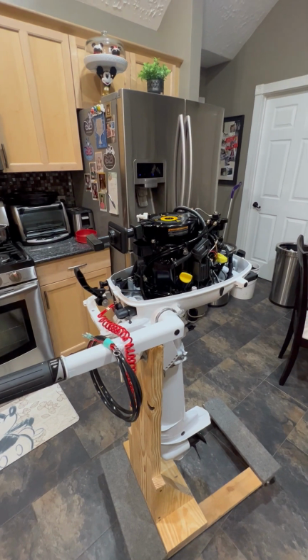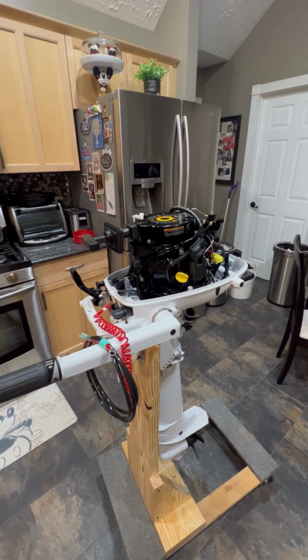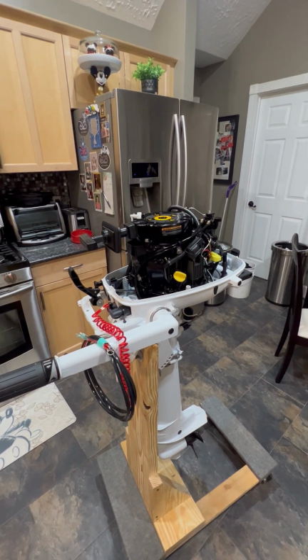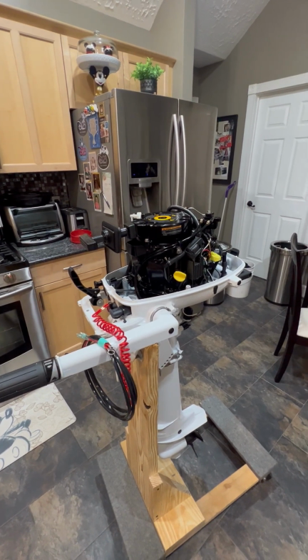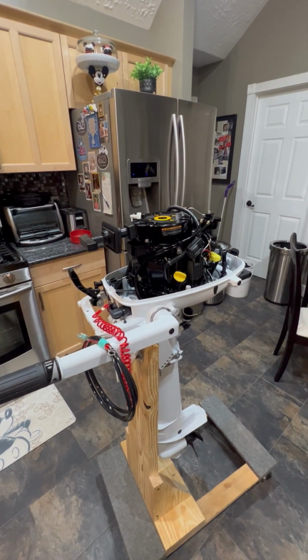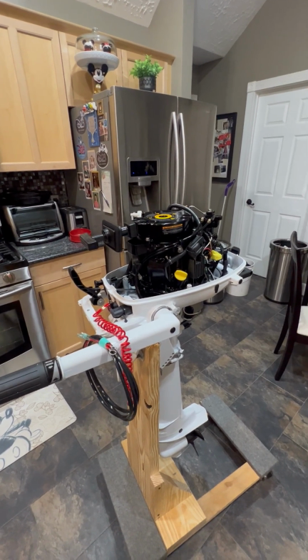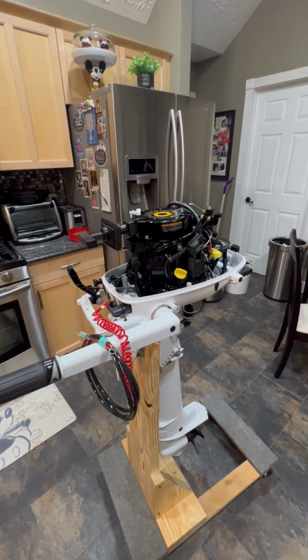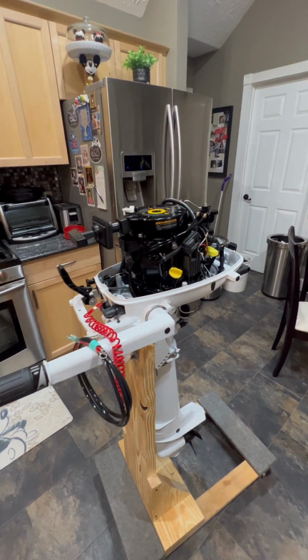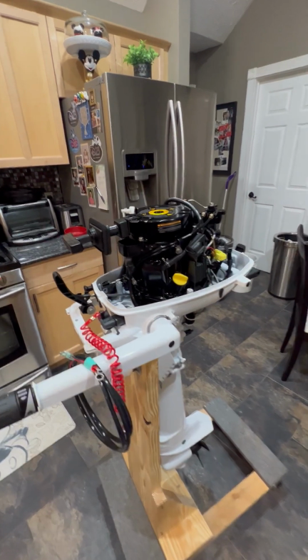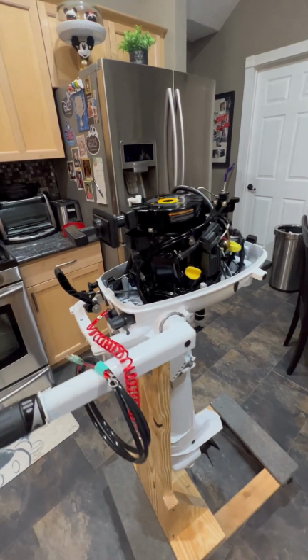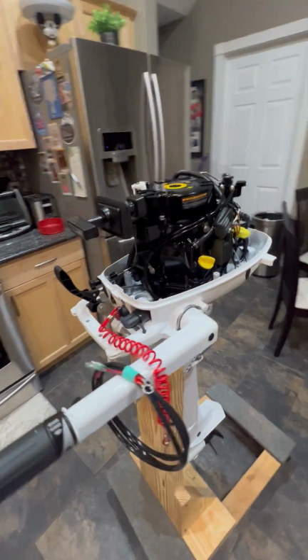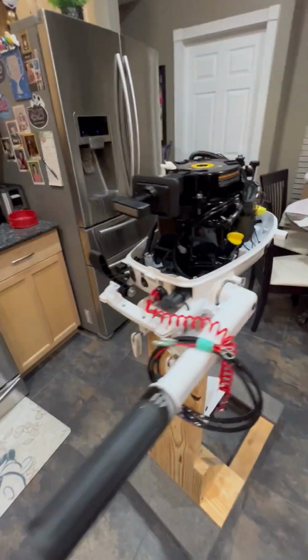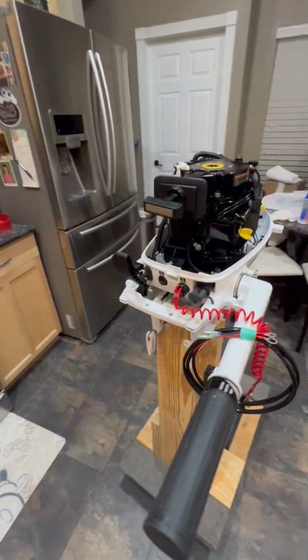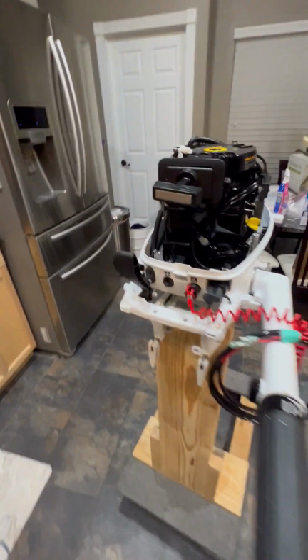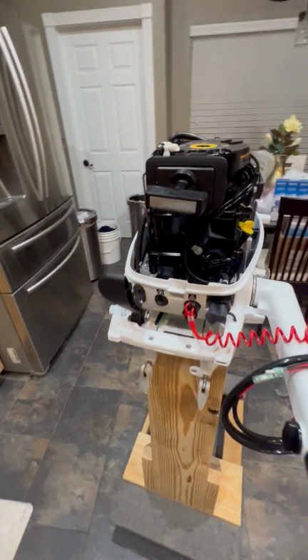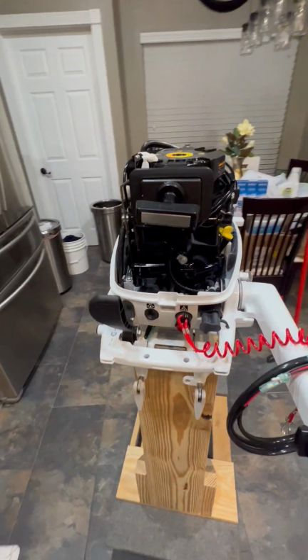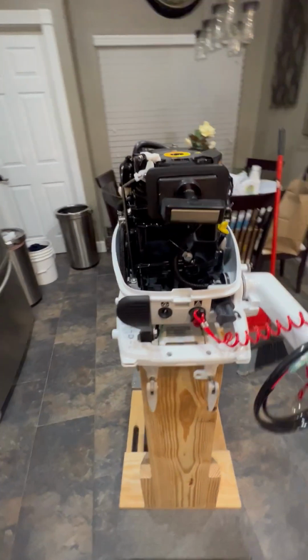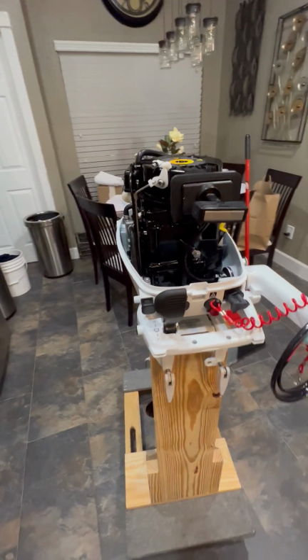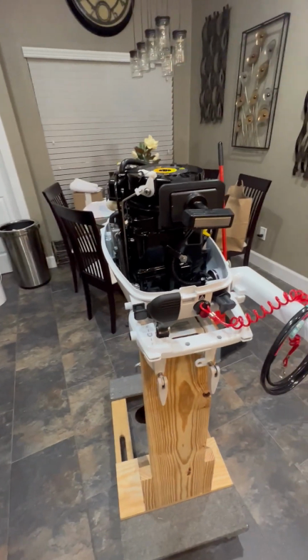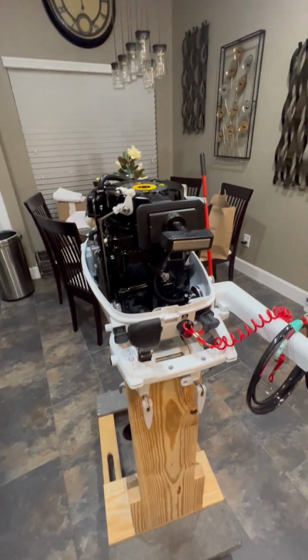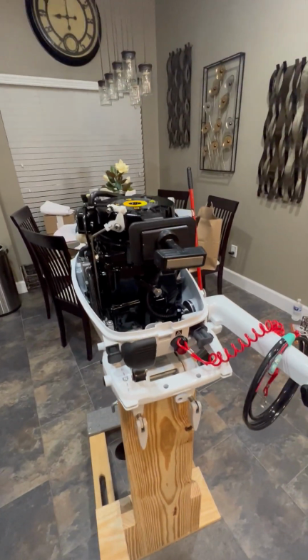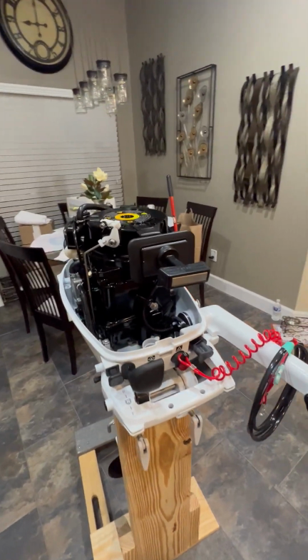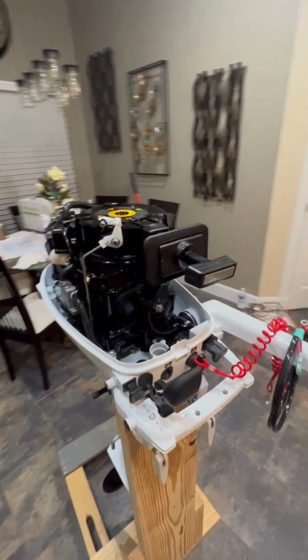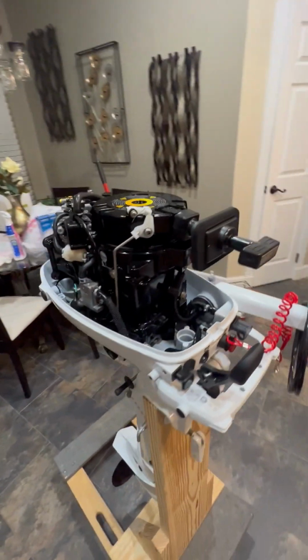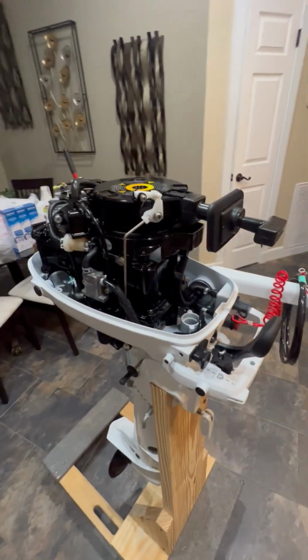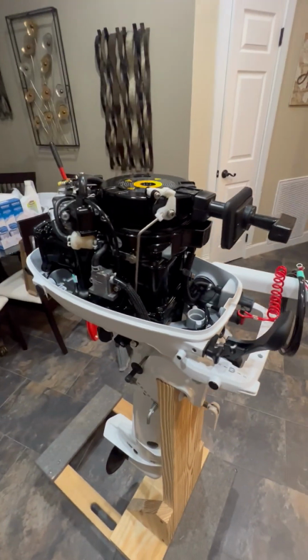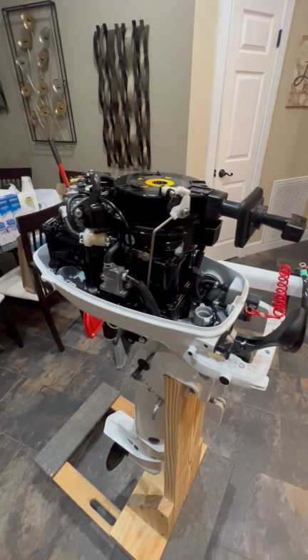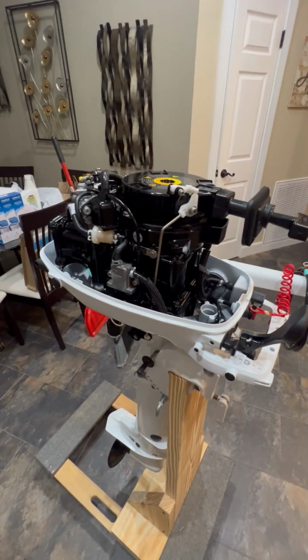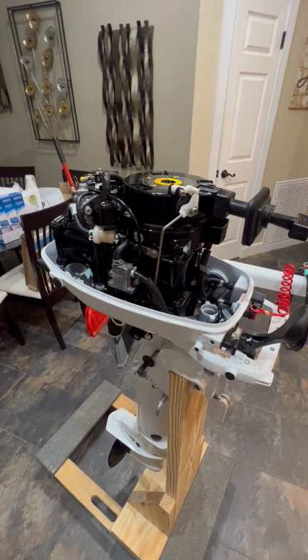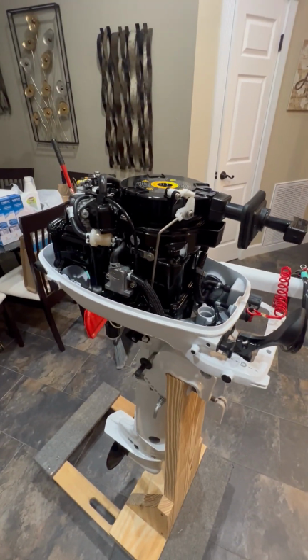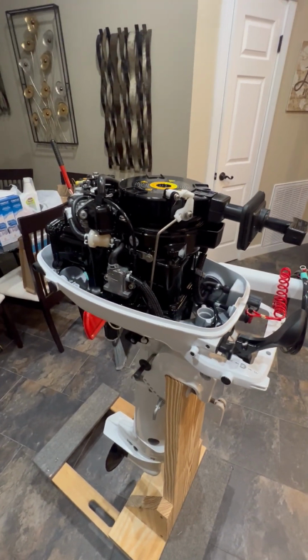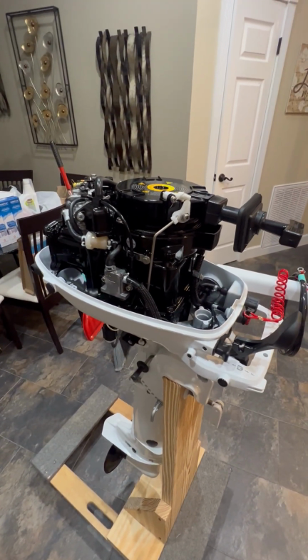I really like the way it runs. It doesn't vibrate bad. It's a good motor. I can't wait to put it on the boat and get it out there and crank it up.